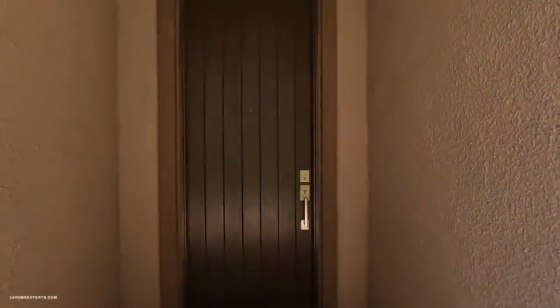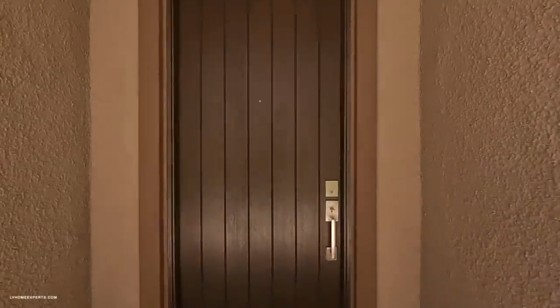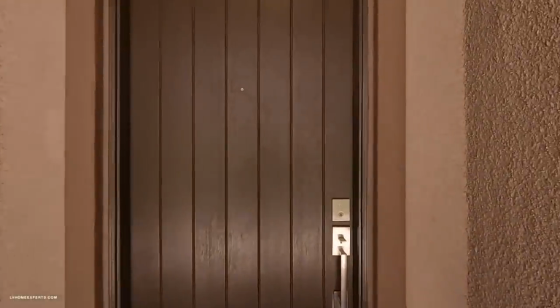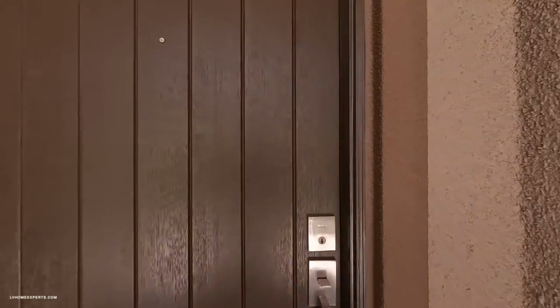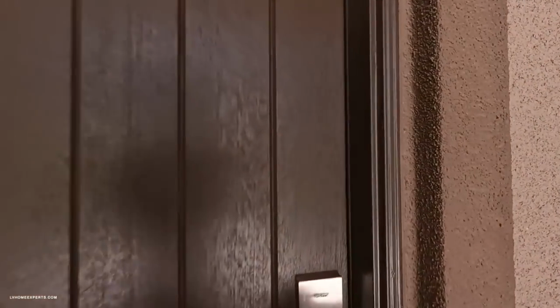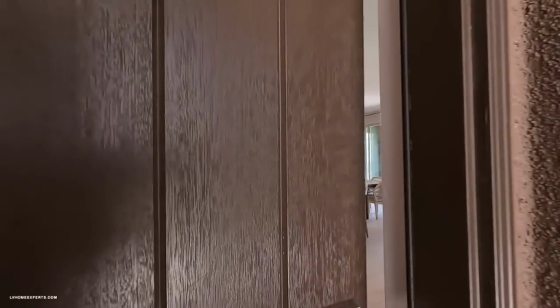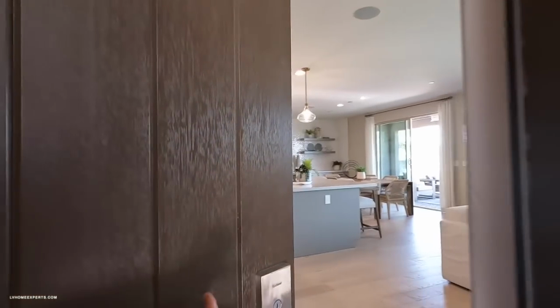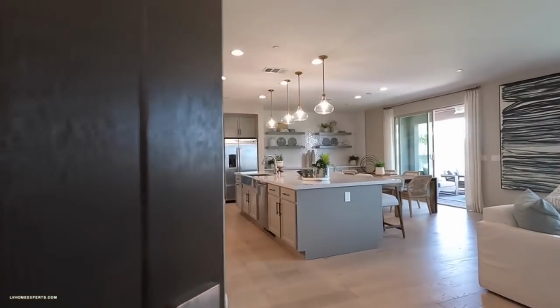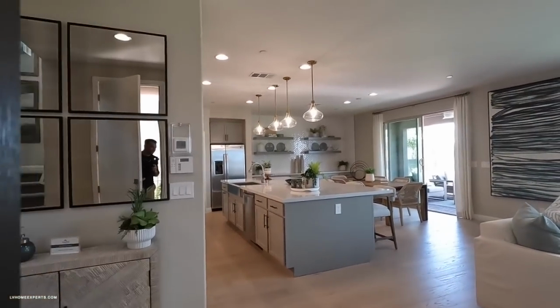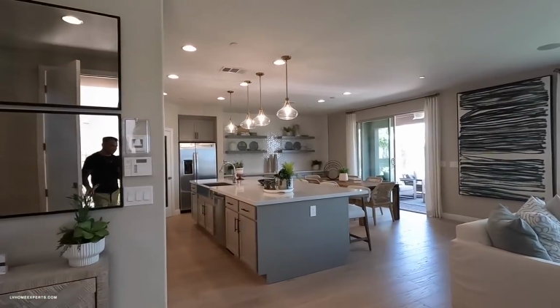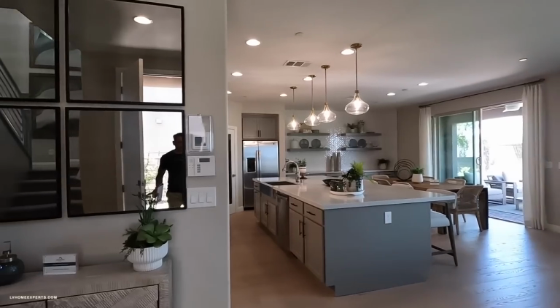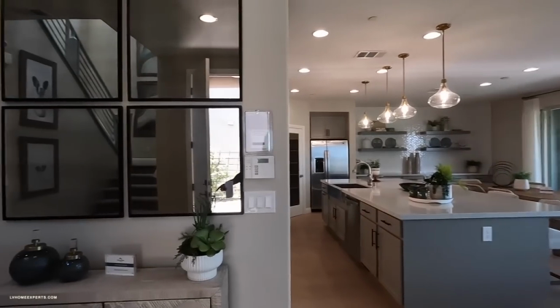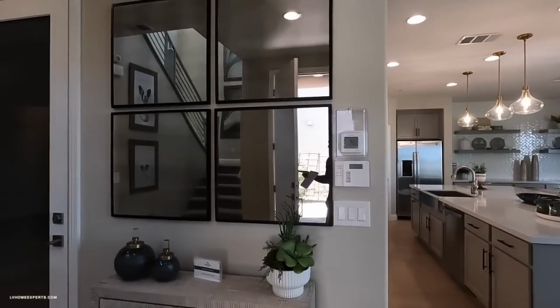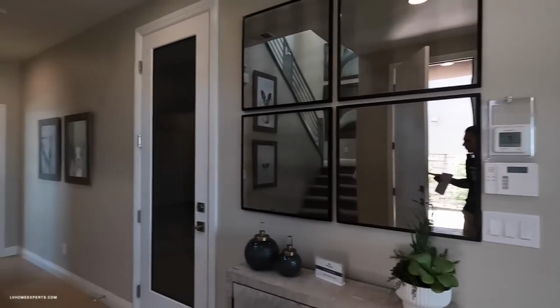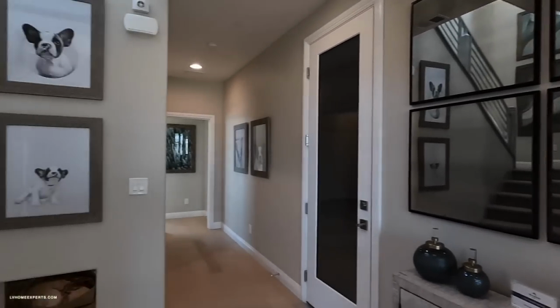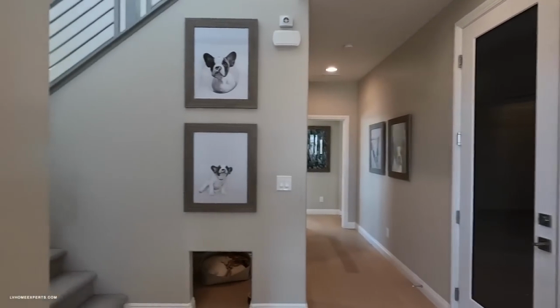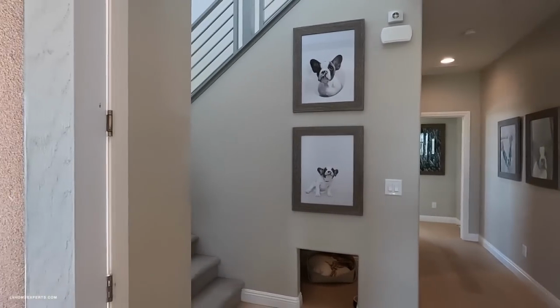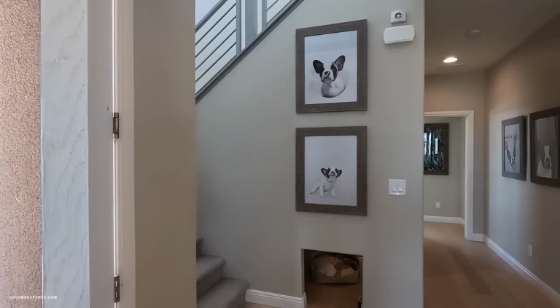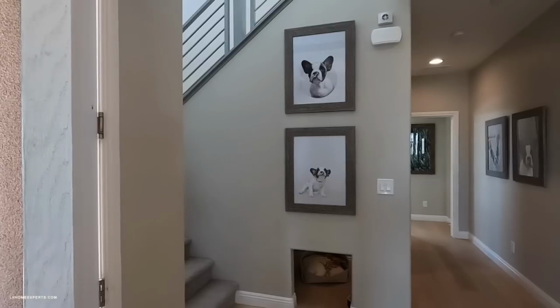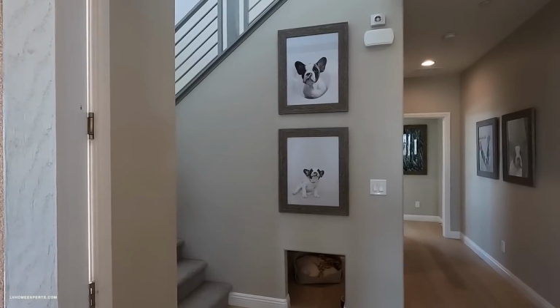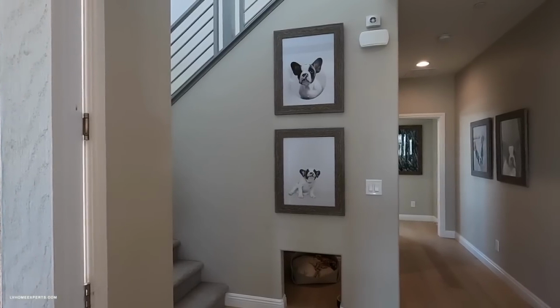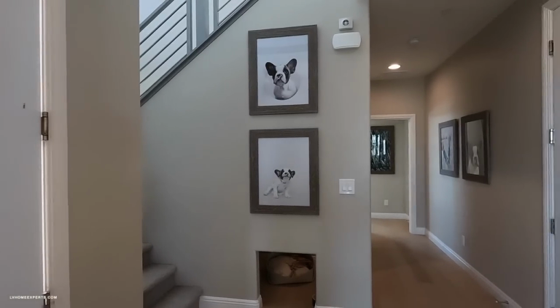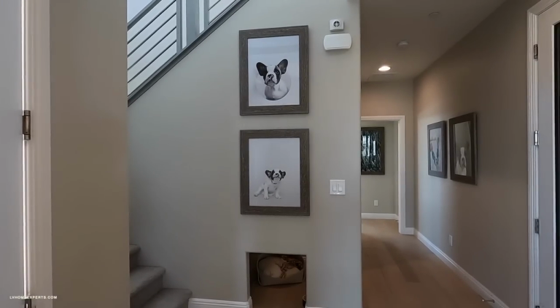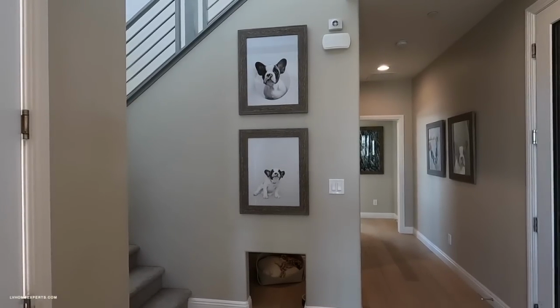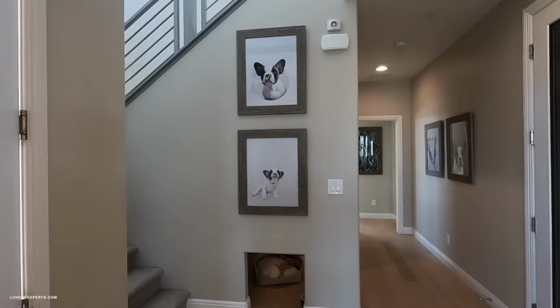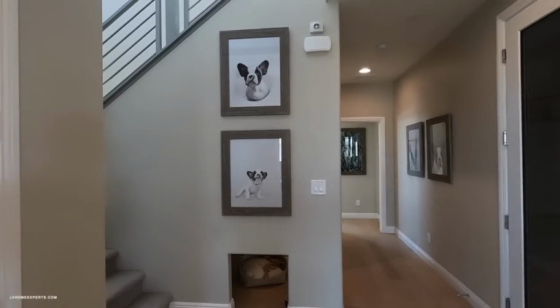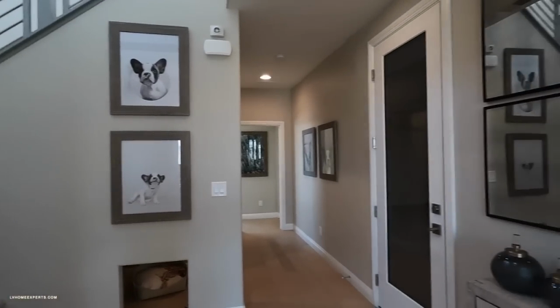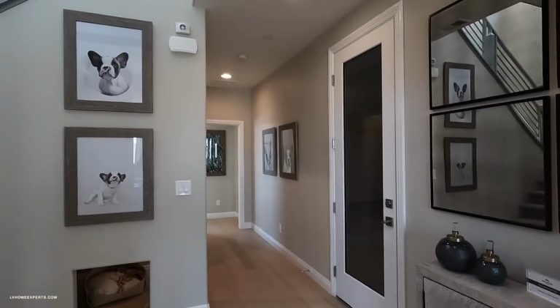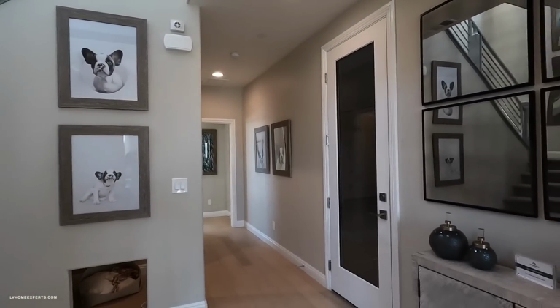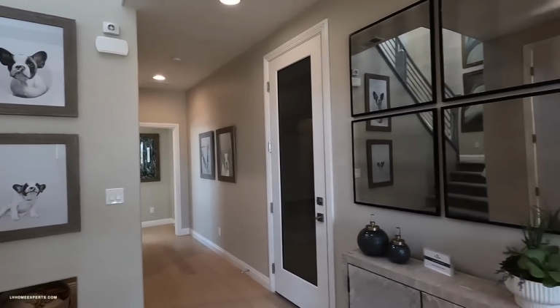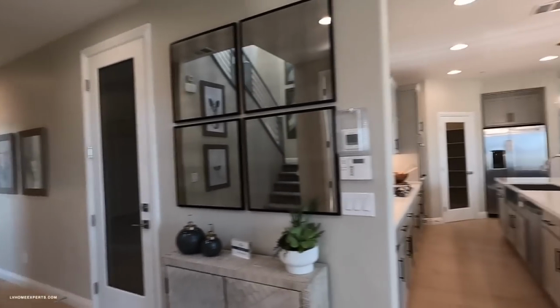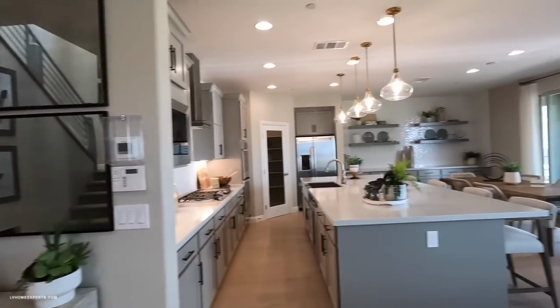Let's go inside — we have a nice eight-foot door with a Reed key on here. As you can see, it's a complete open floor plan.